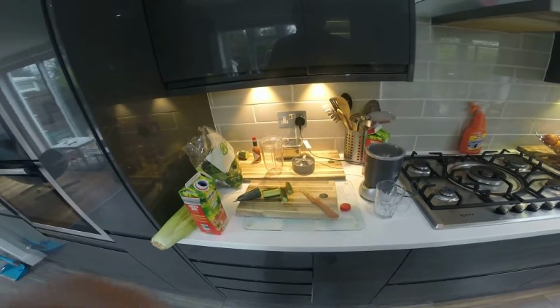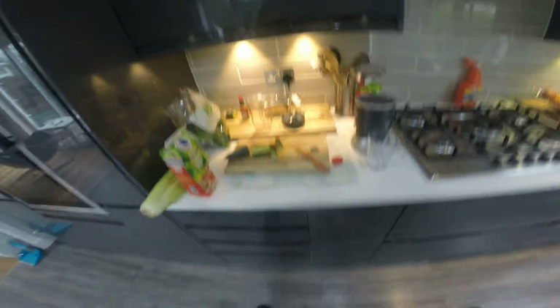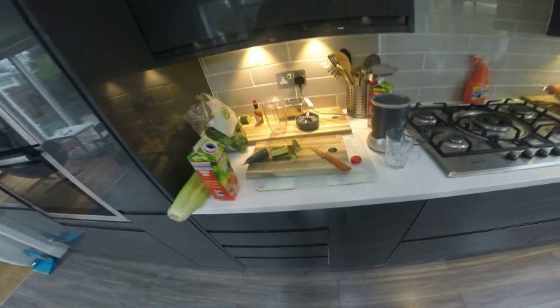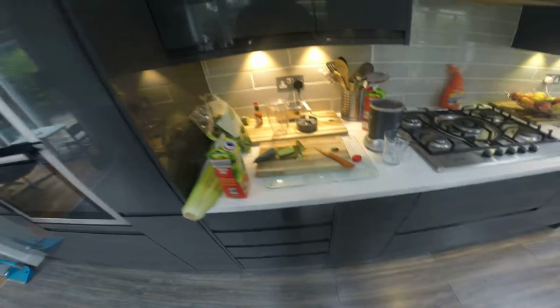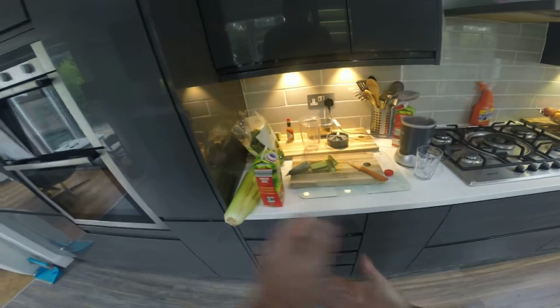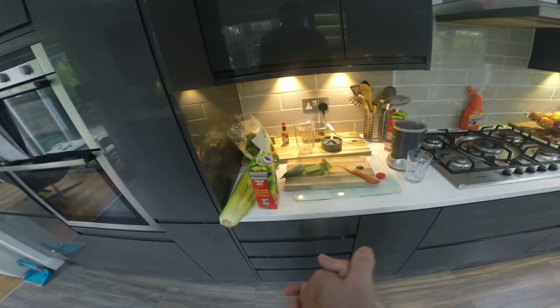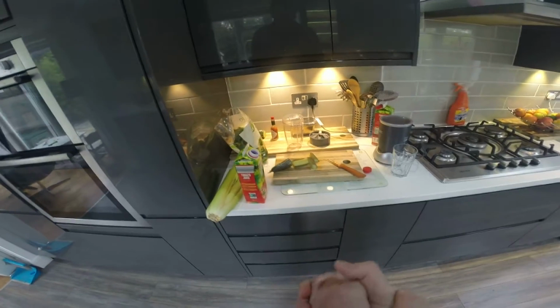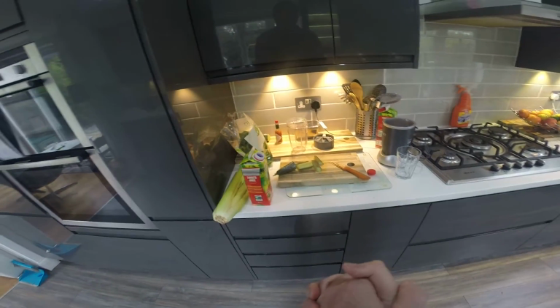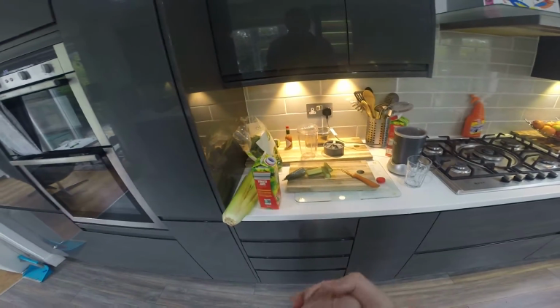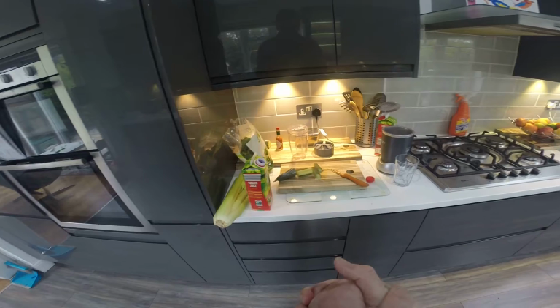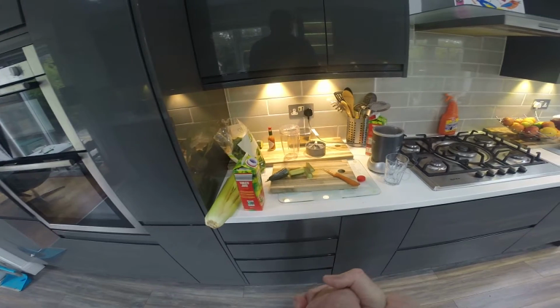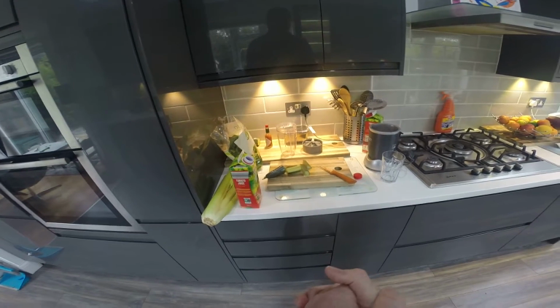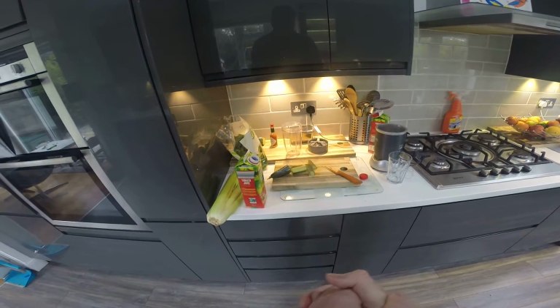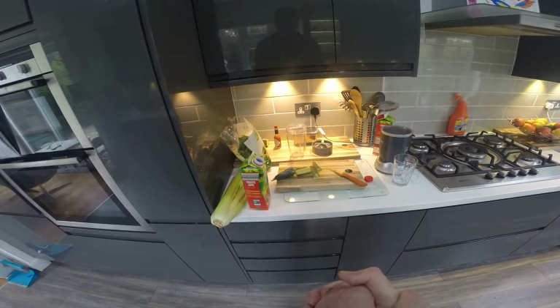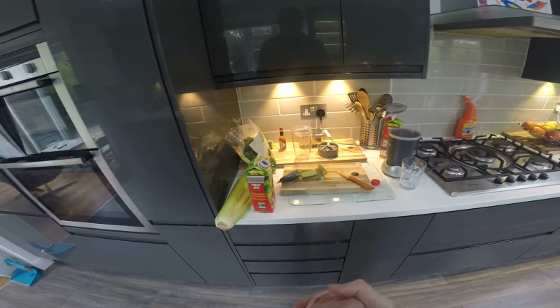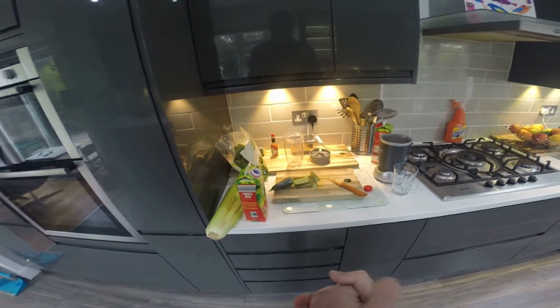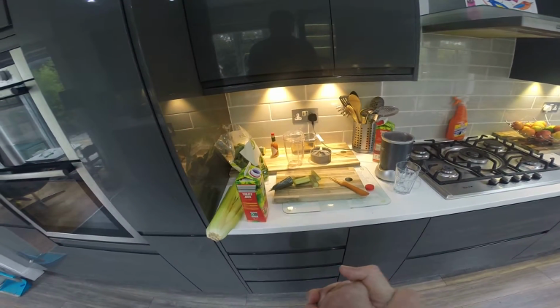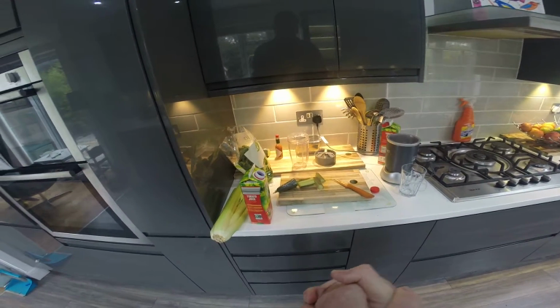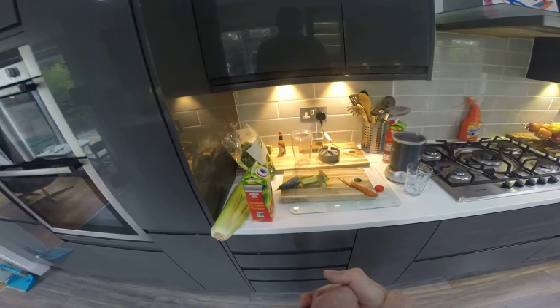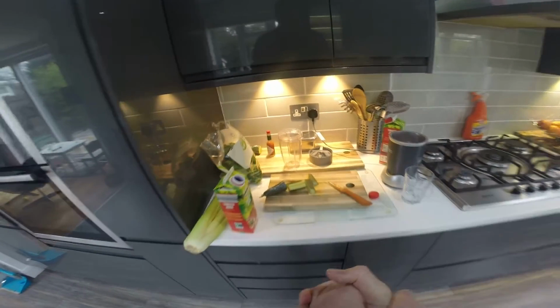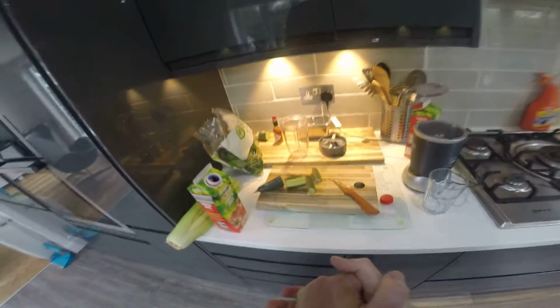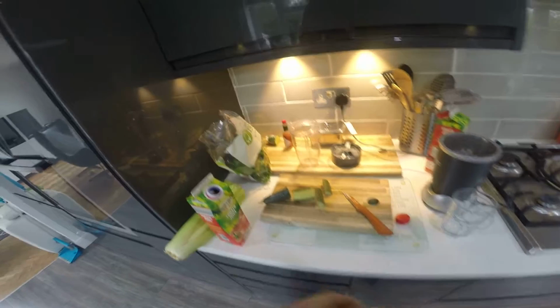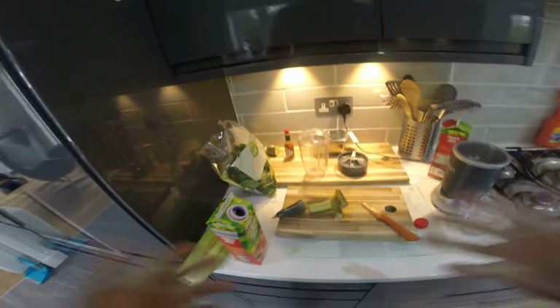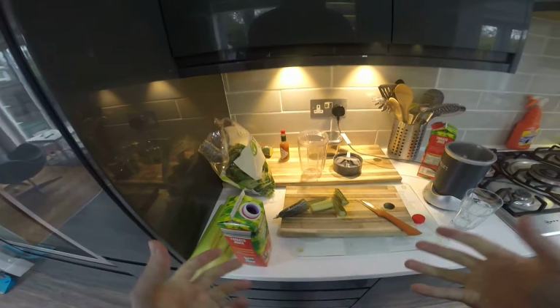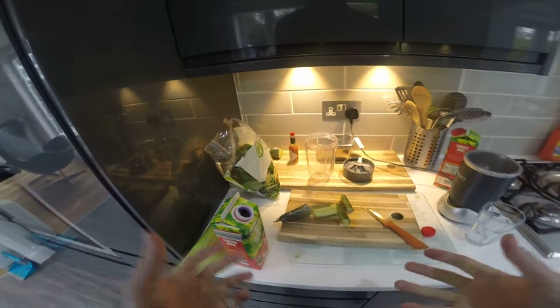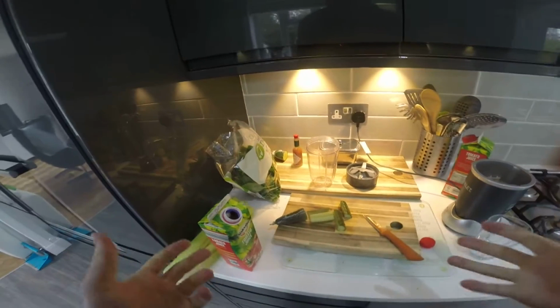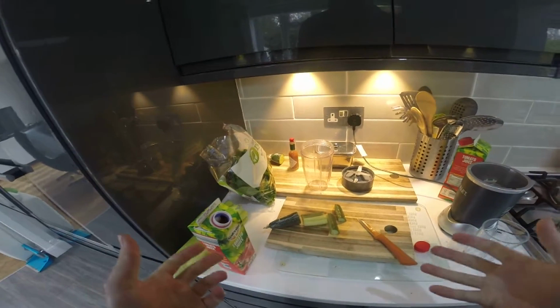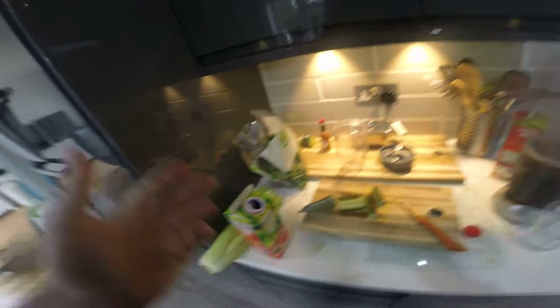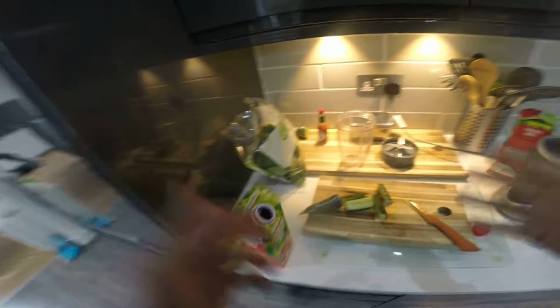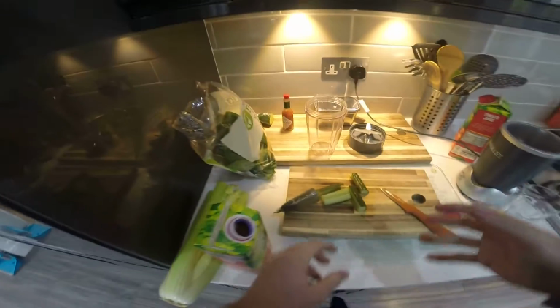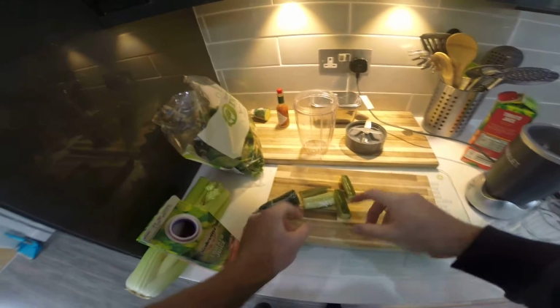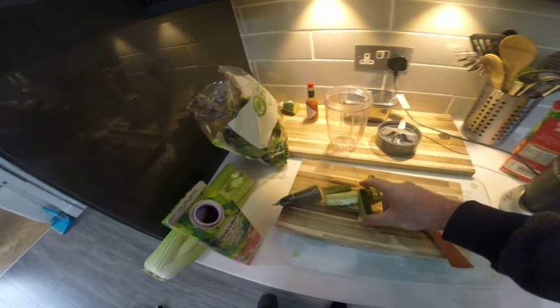All right, good morning guys, welcome to this episode of Nick's Kitchen. We're going to make some Nicky-knocky juice today. This is a staple diet of vegetables for raw goodness. First of all, we start with a little bit of cucumber.